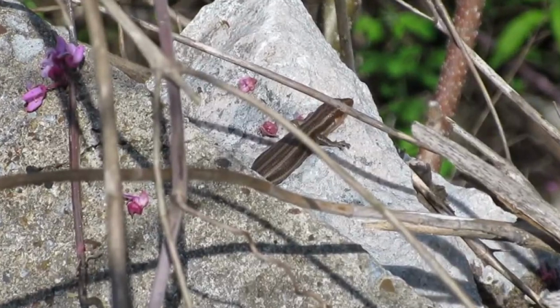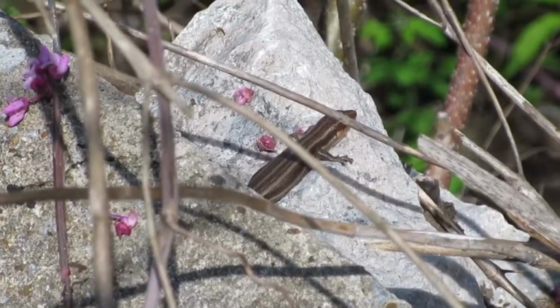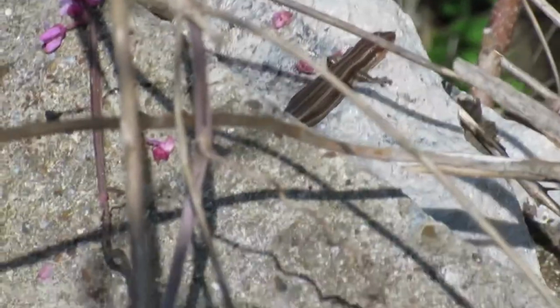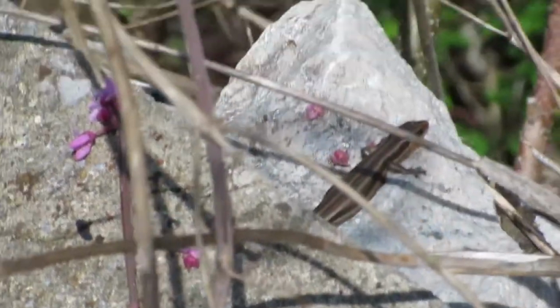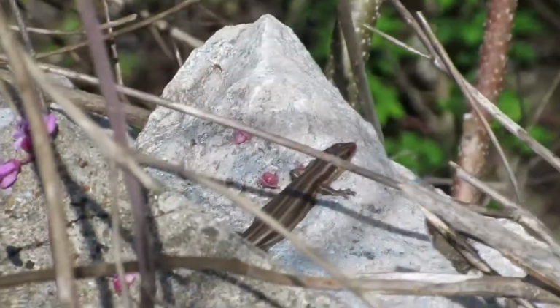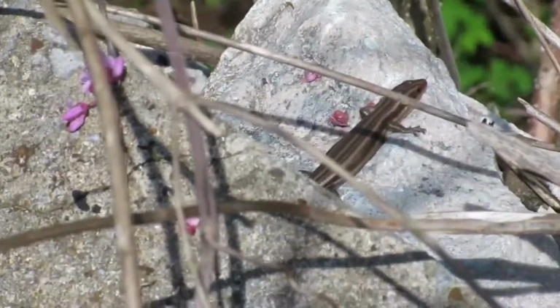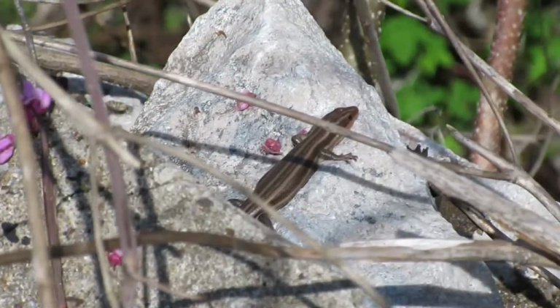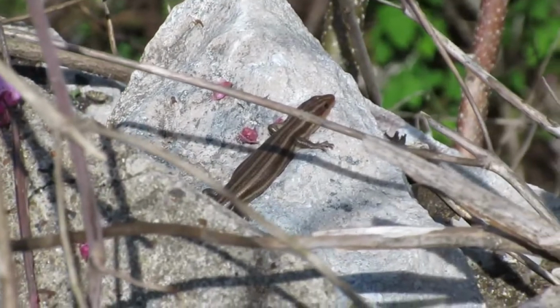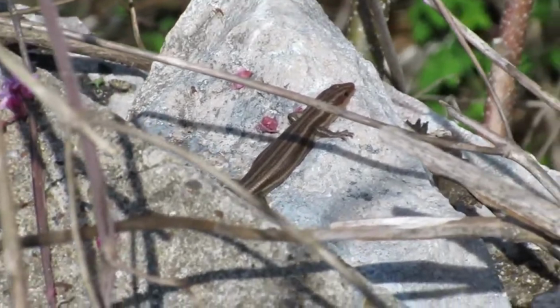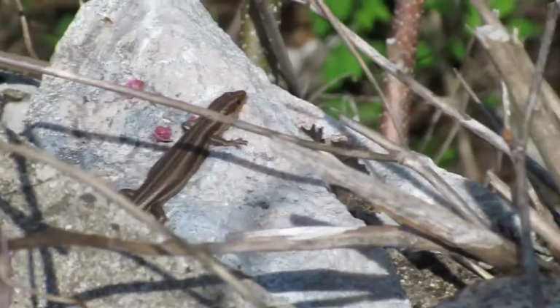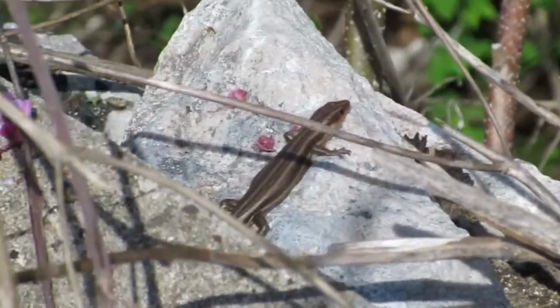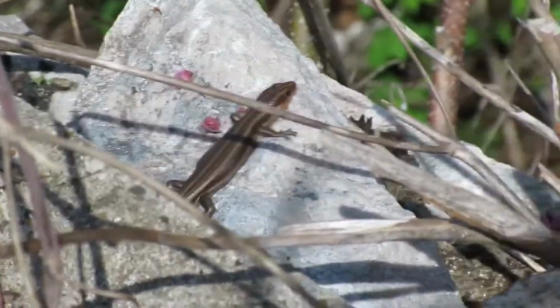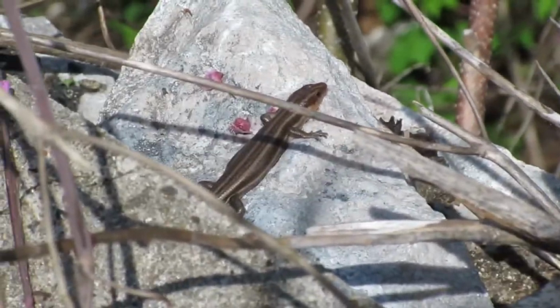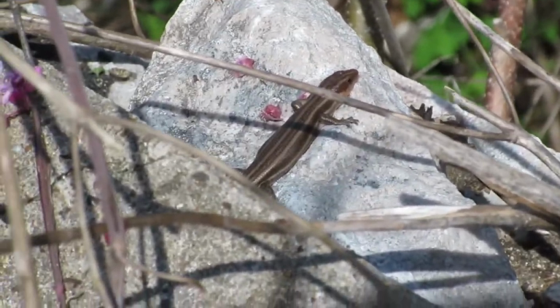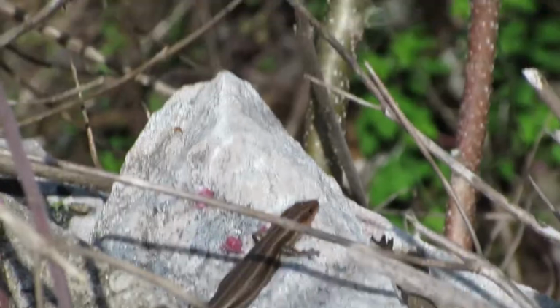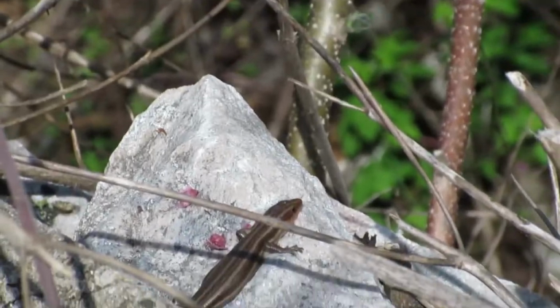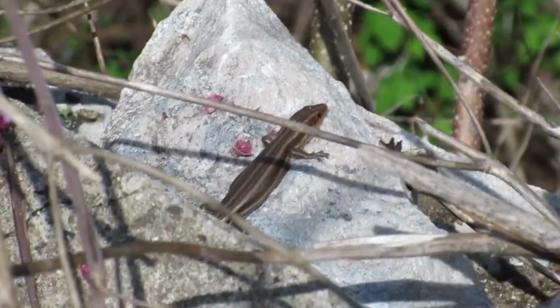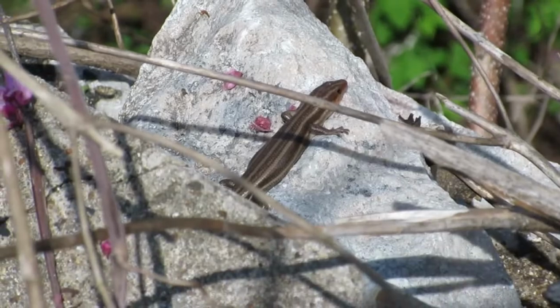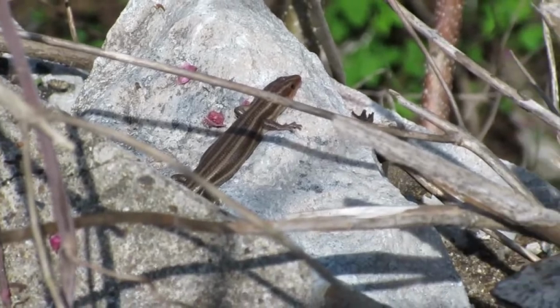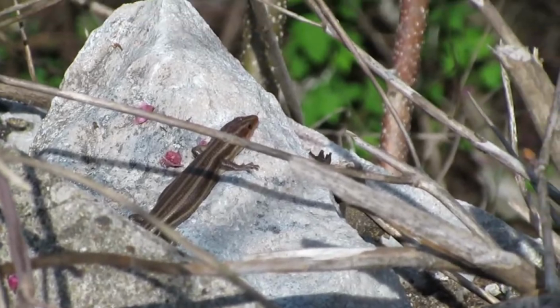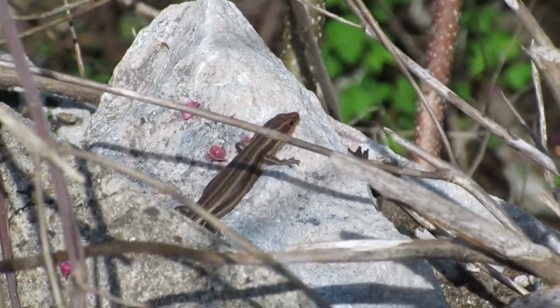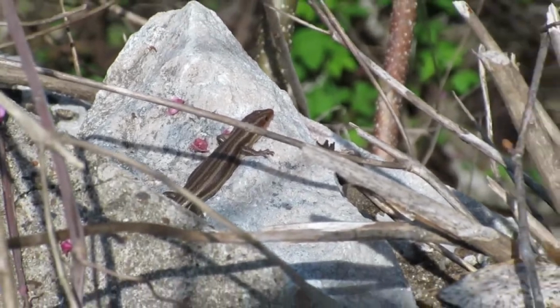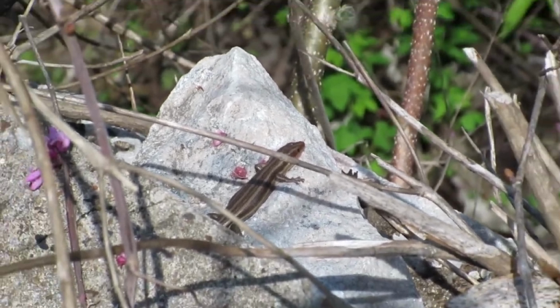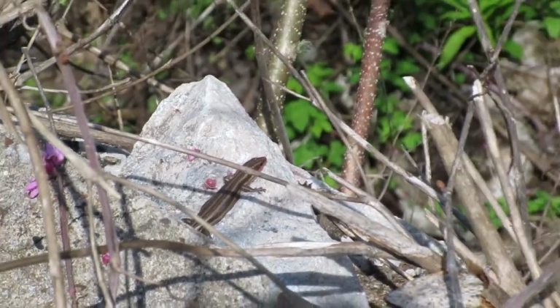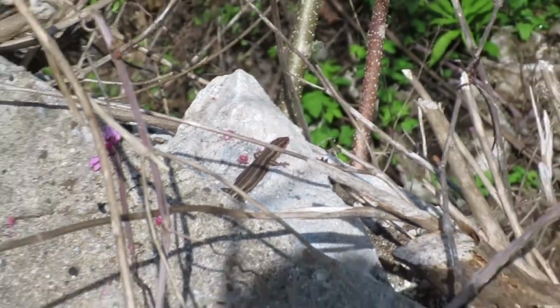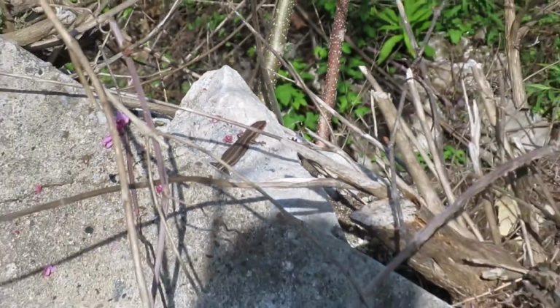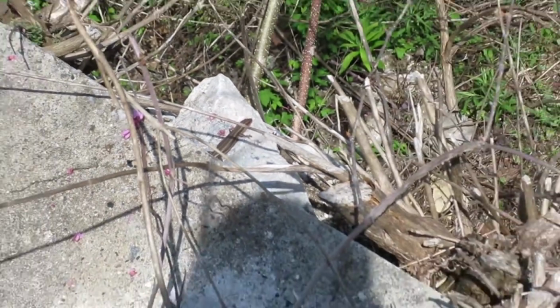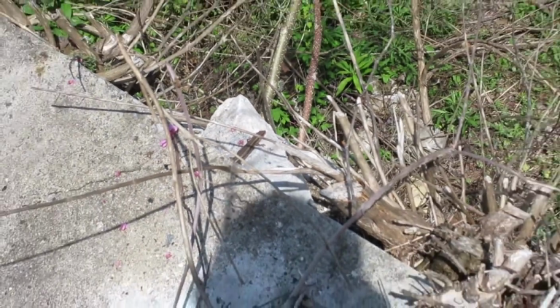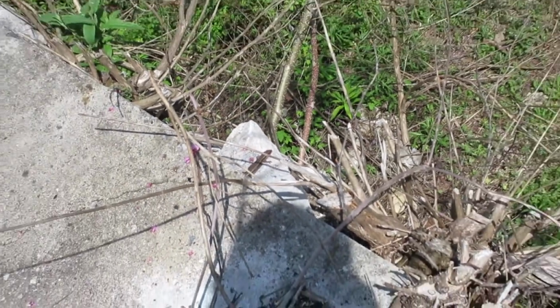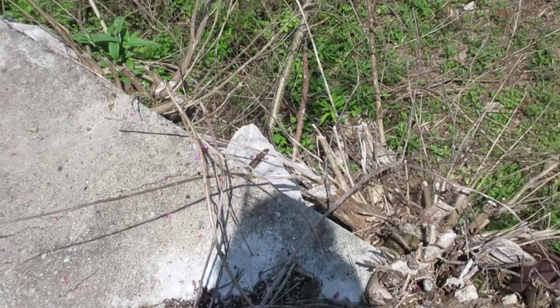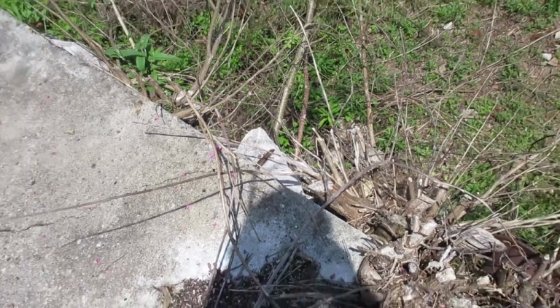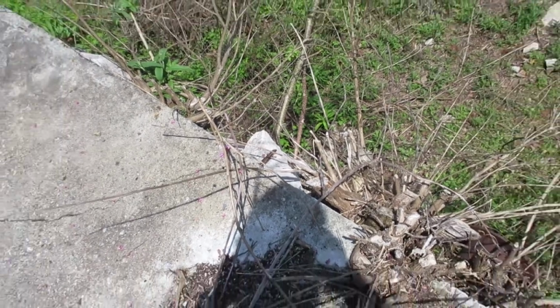A nice old broad-headed skink right here, just chilling. Hopefully you won't get eaten later, dude, but from experience I'd say it's not a good spot.